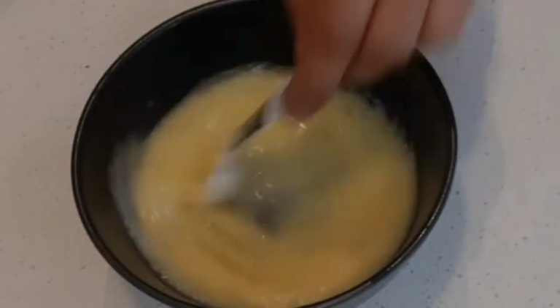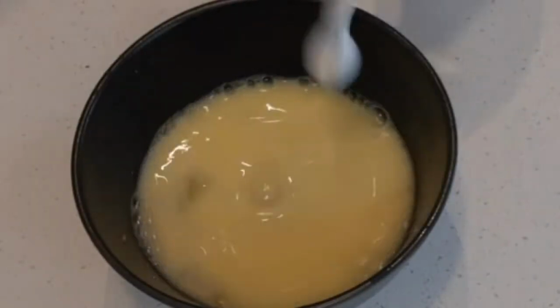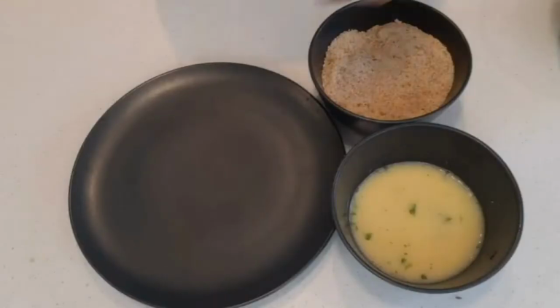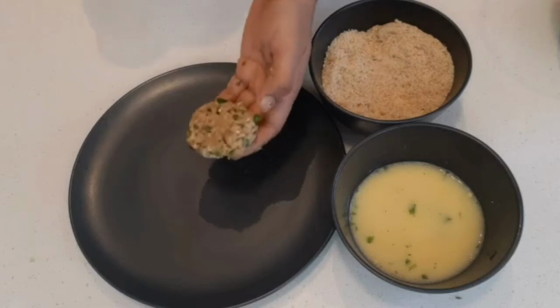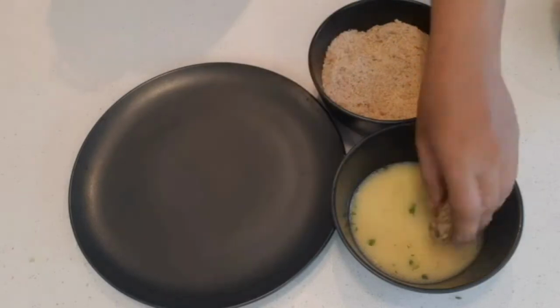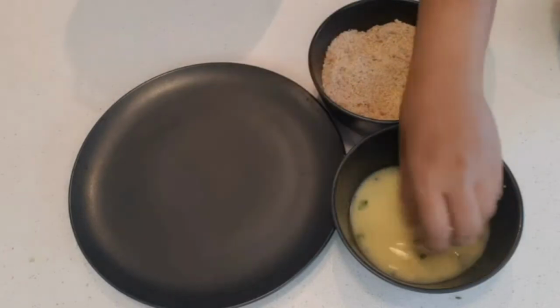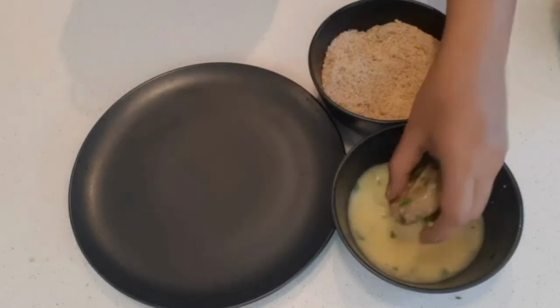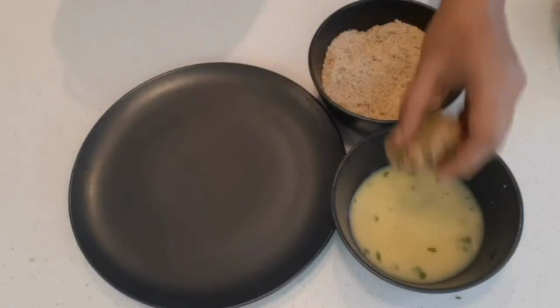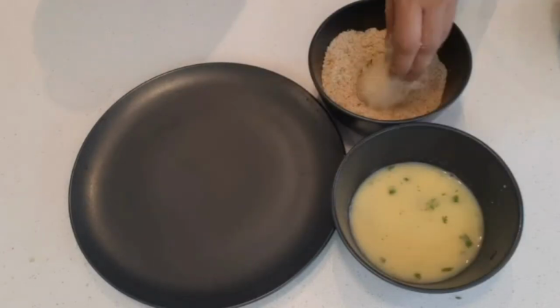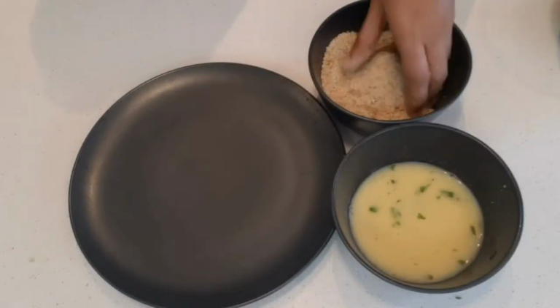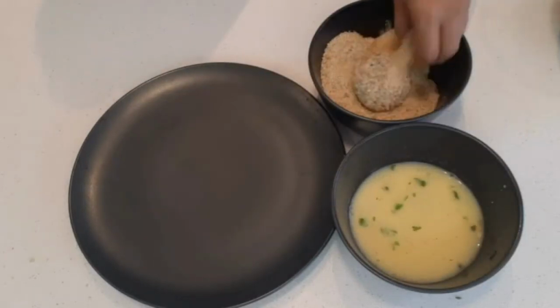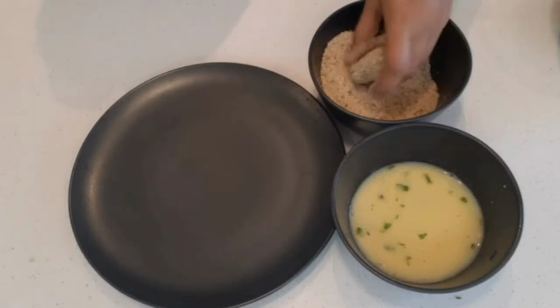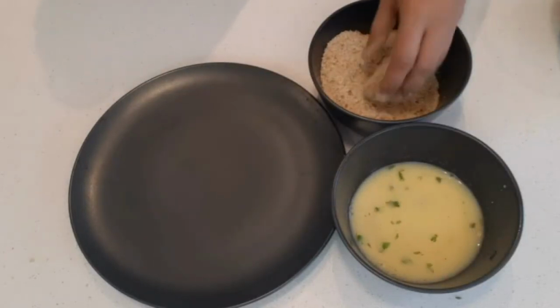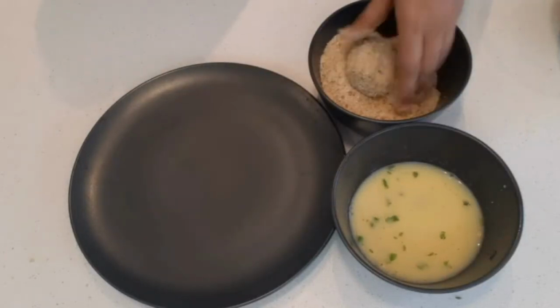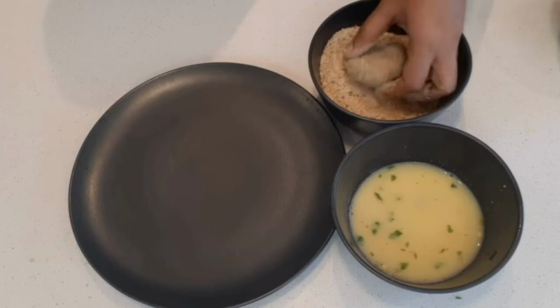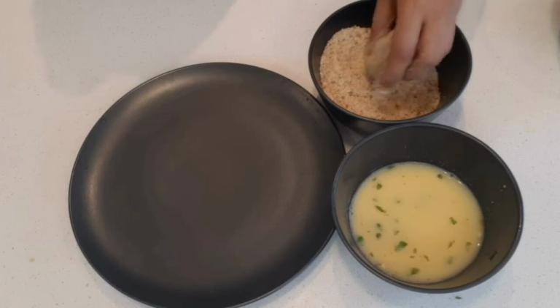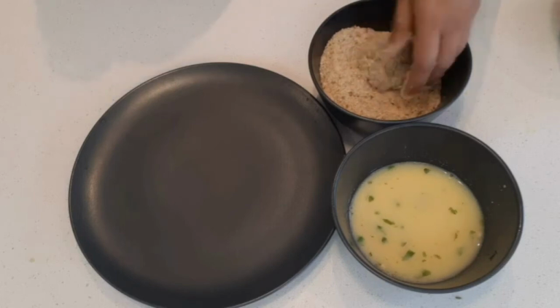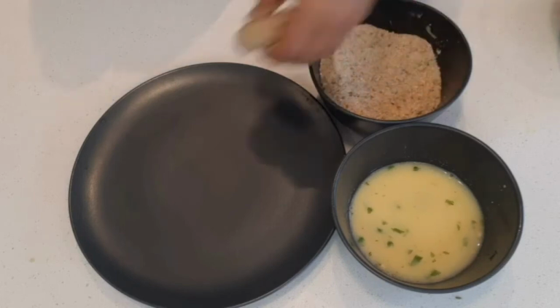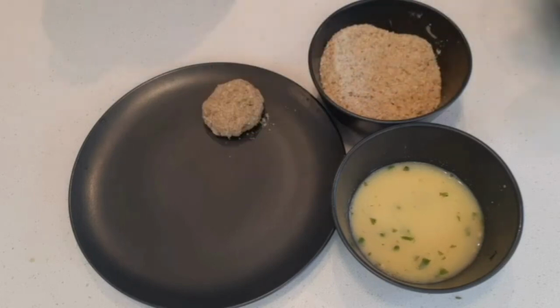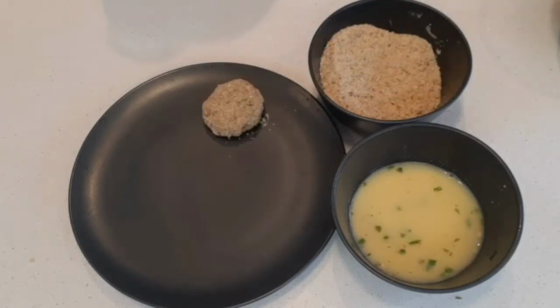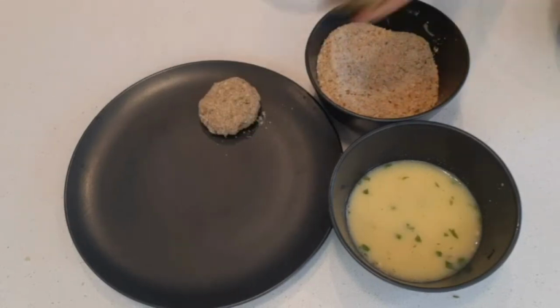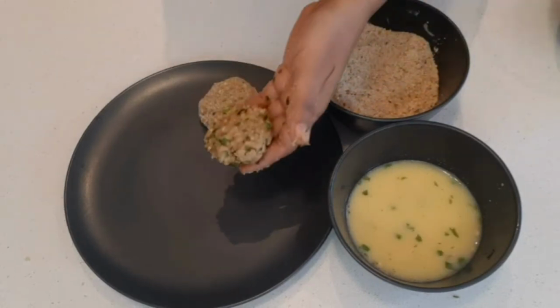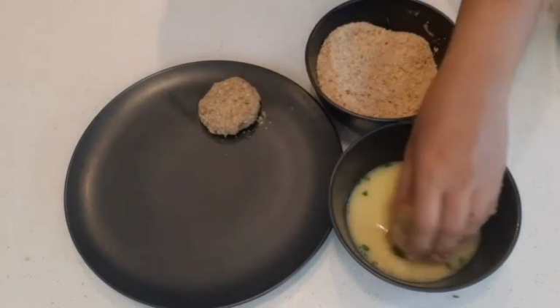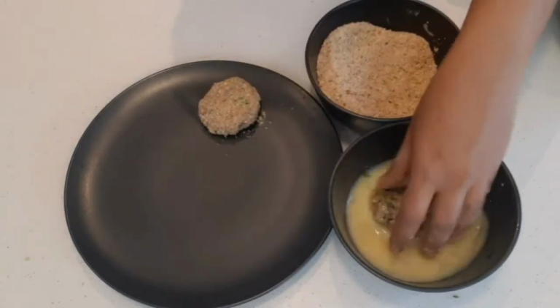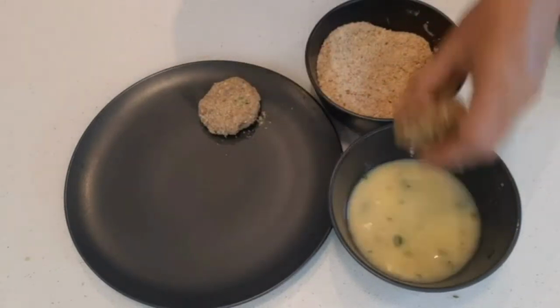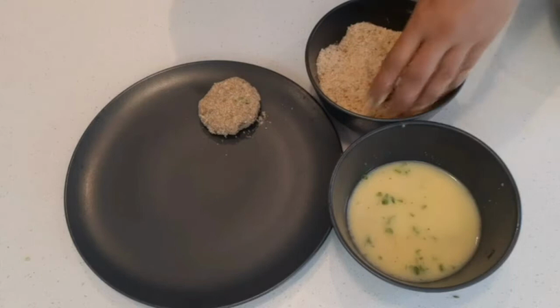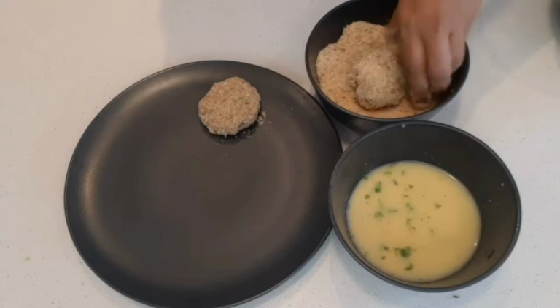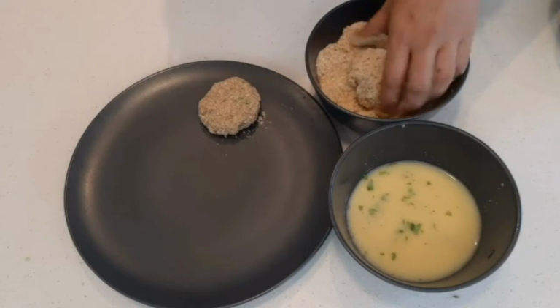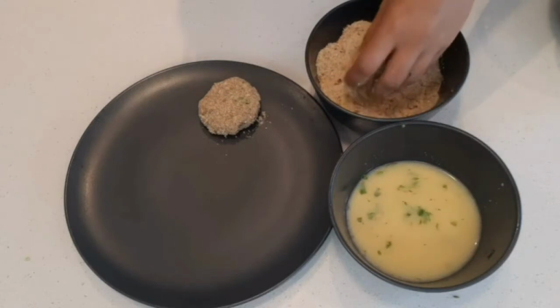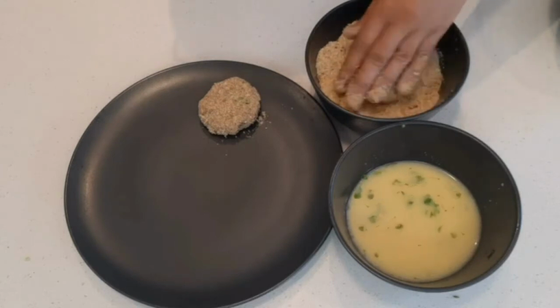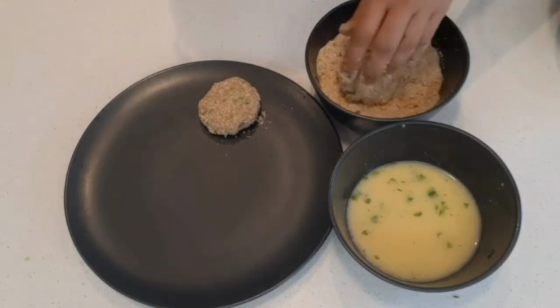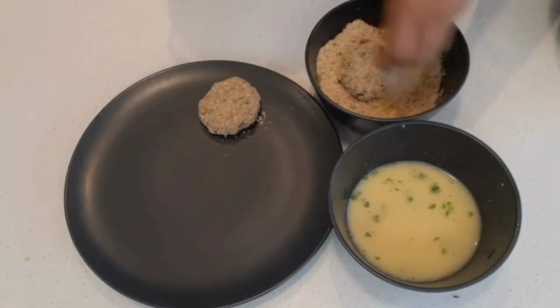Dip the patty in egg wash and roll it in breadcrumbs. Repeat the same procedure for all other patties. You can also store these patties in the refrigerator for a day or two and fry them later.